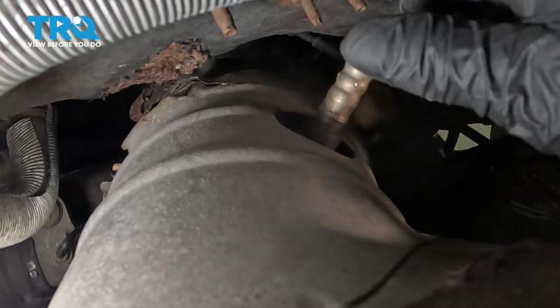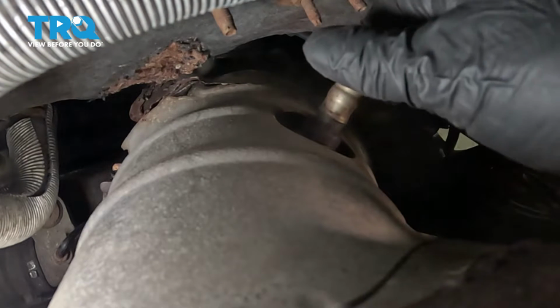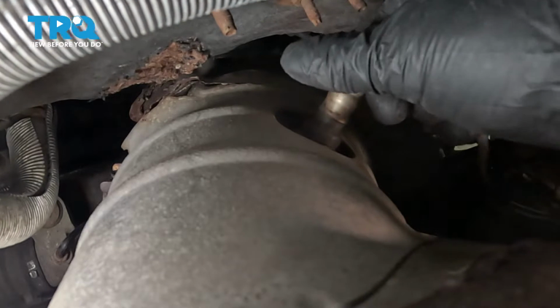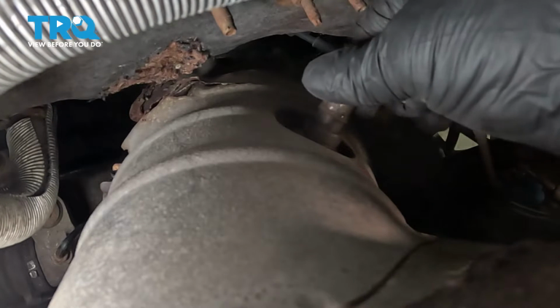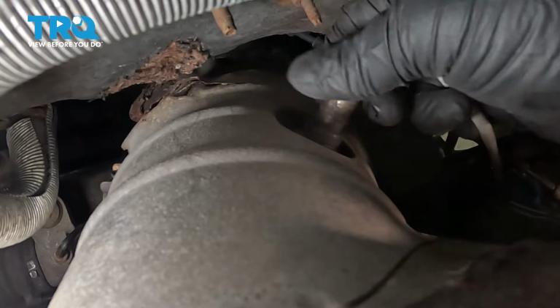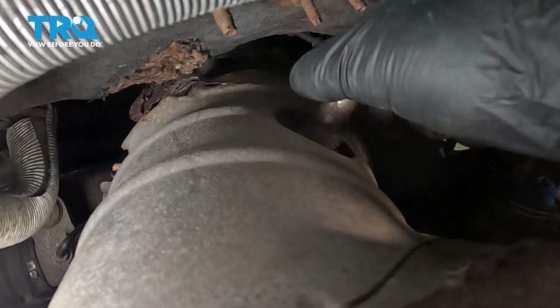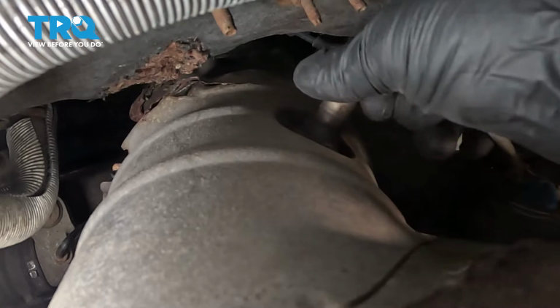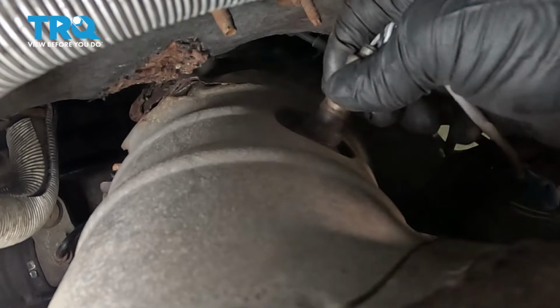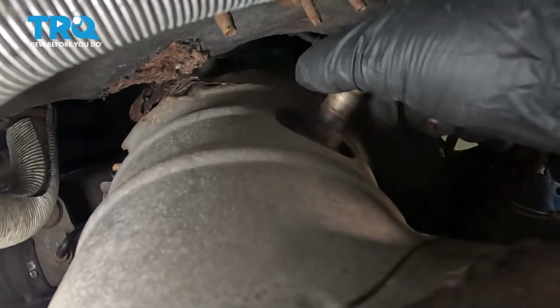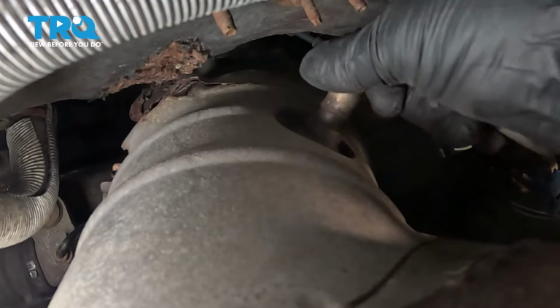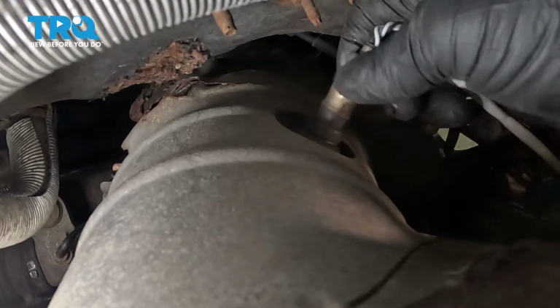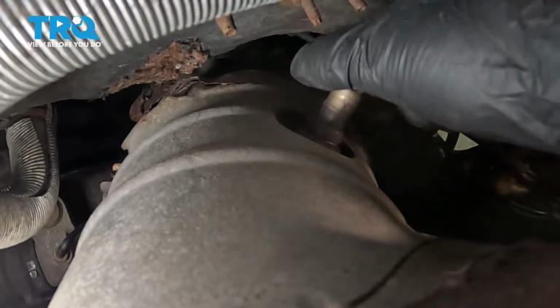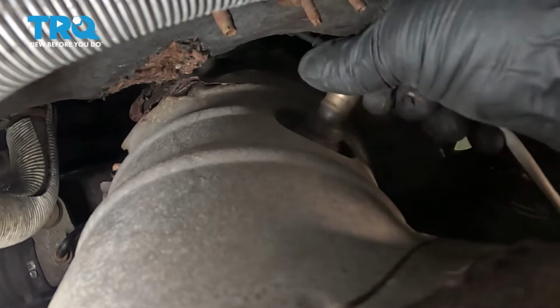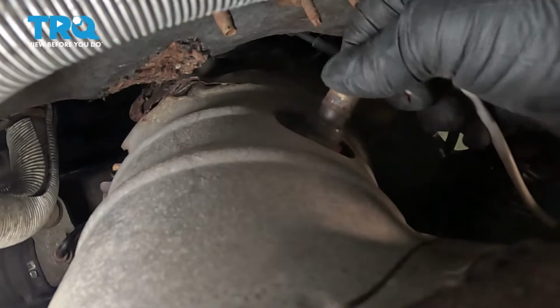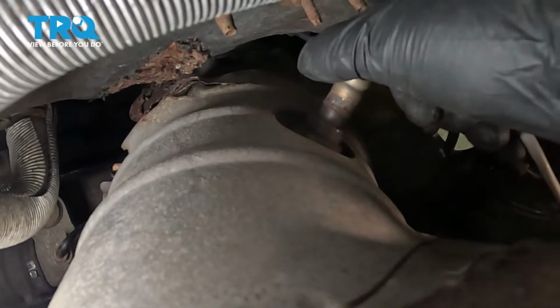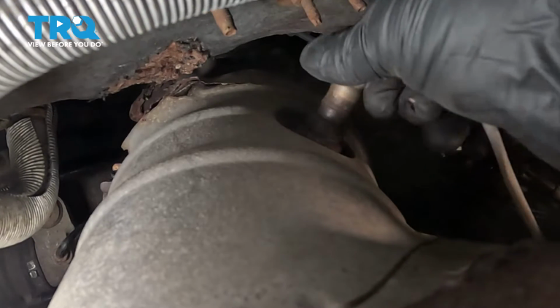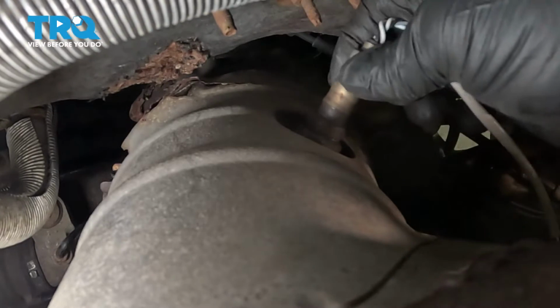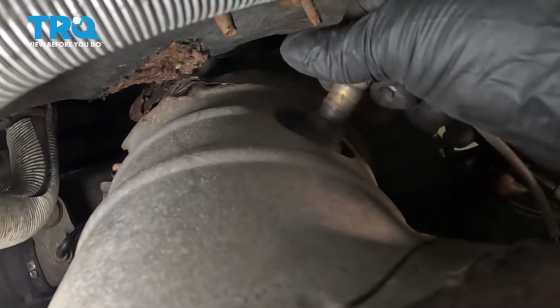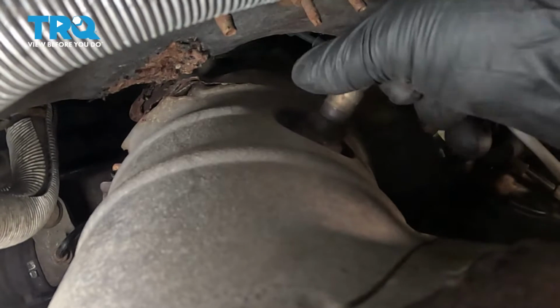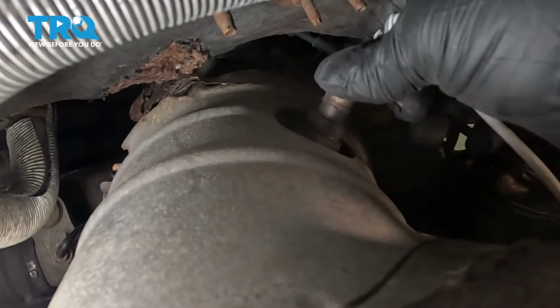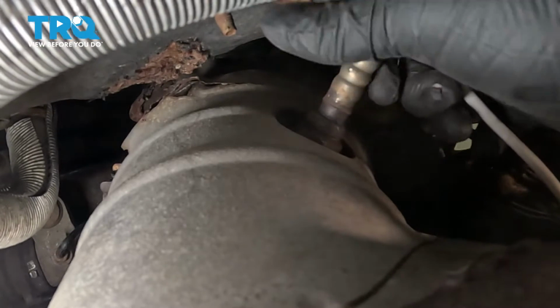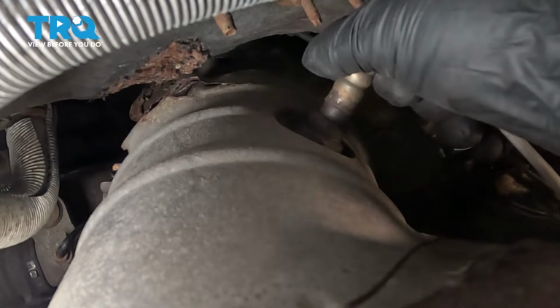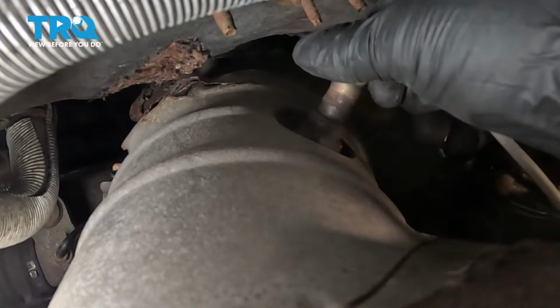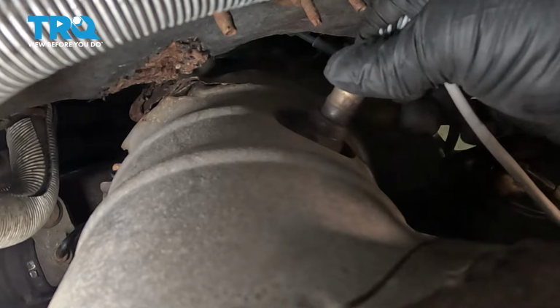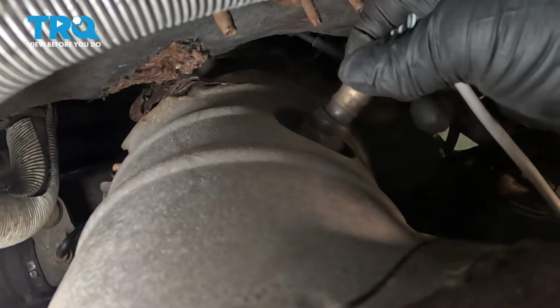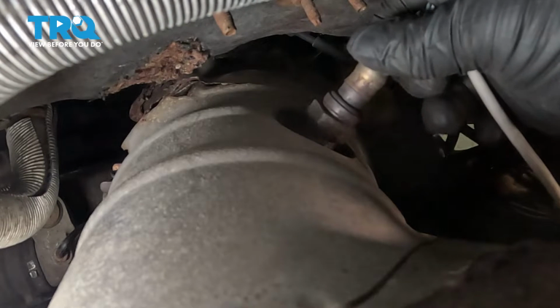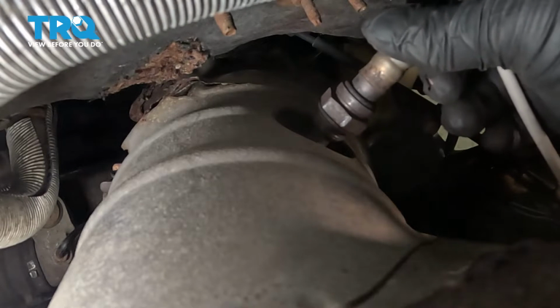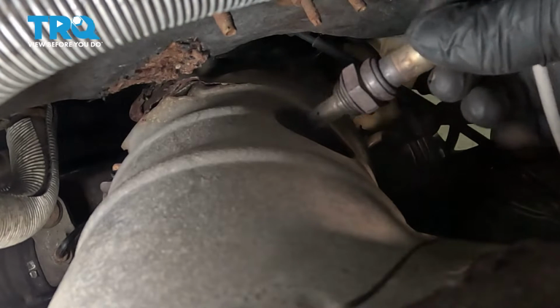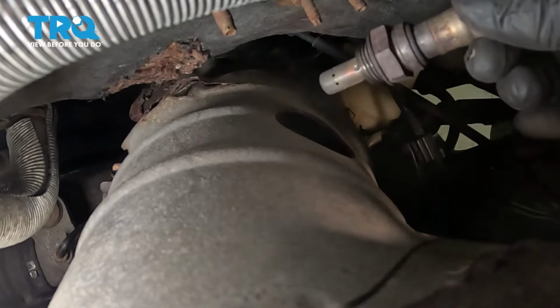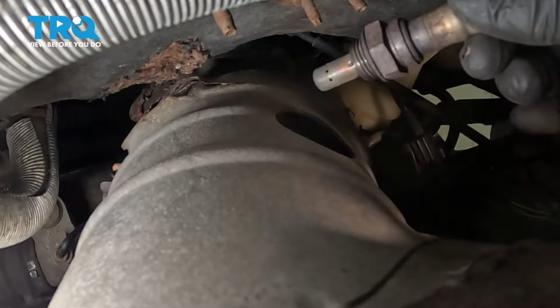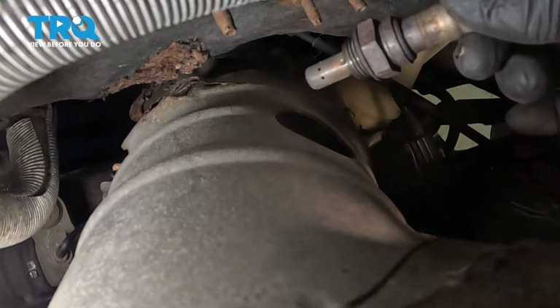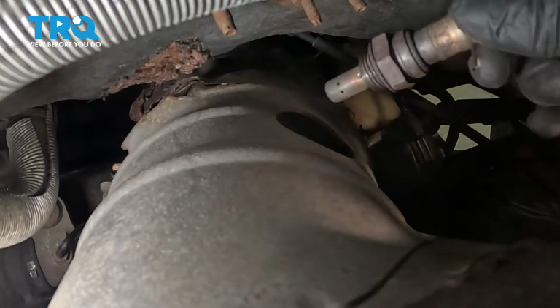Once it's loose enough, you can probably take it out by hand. Remove the sensor.